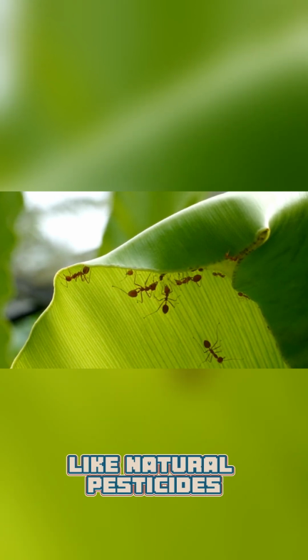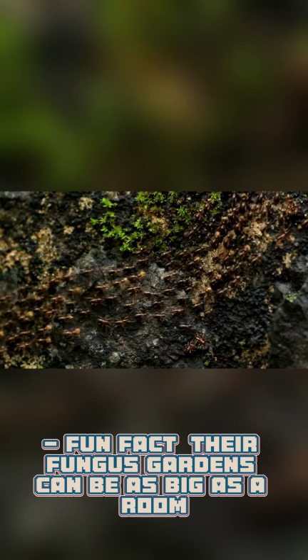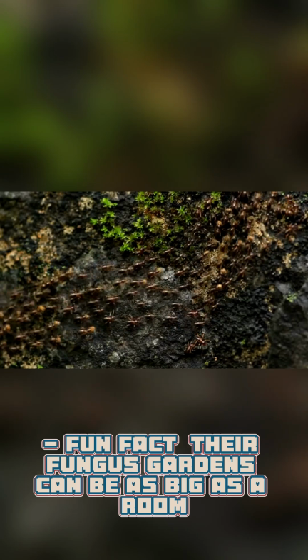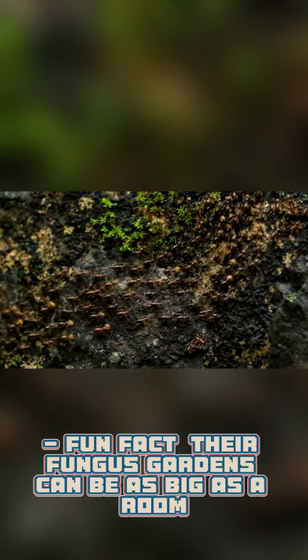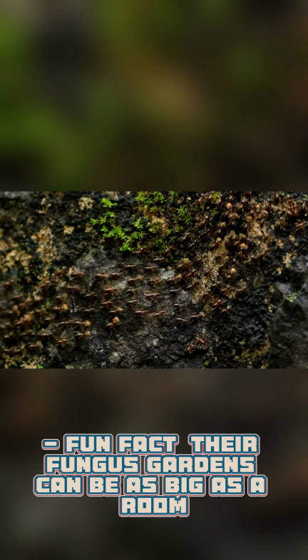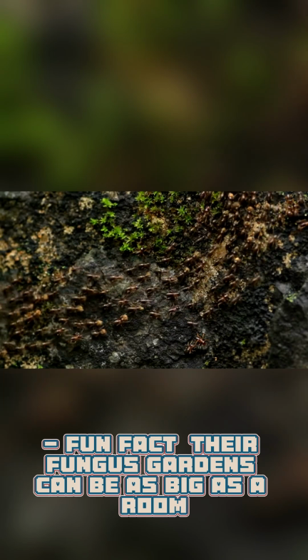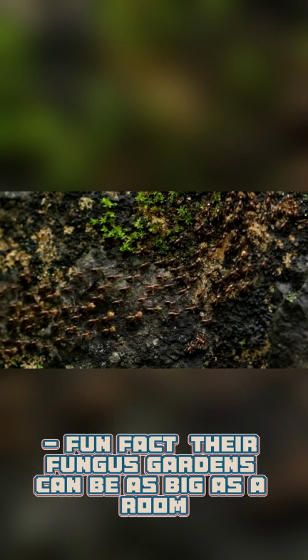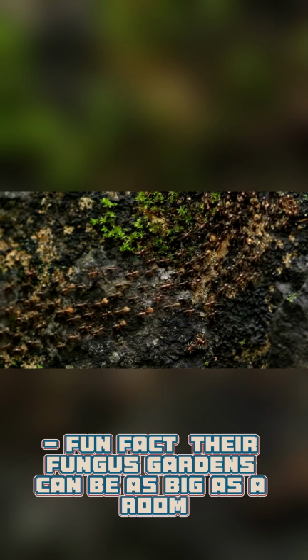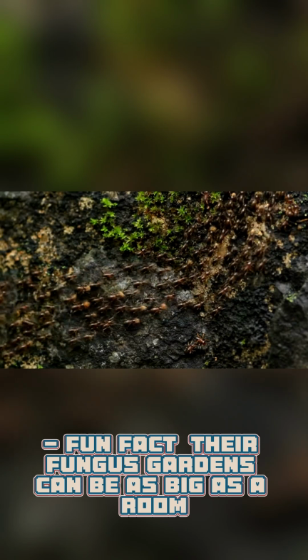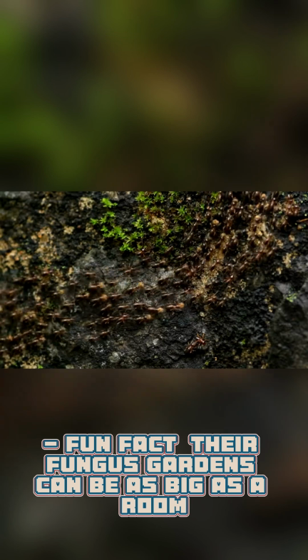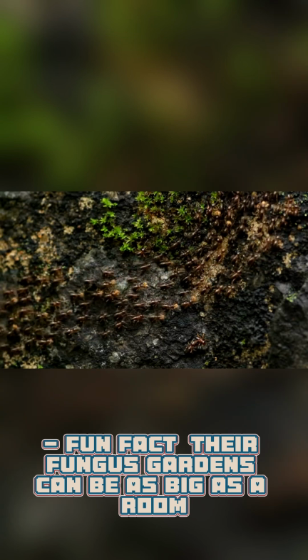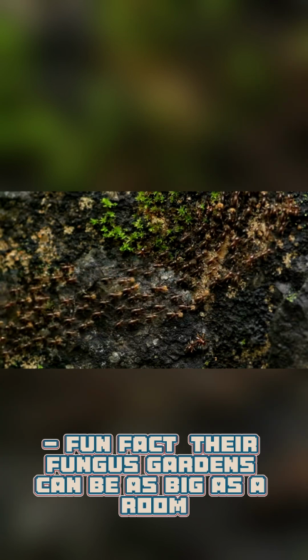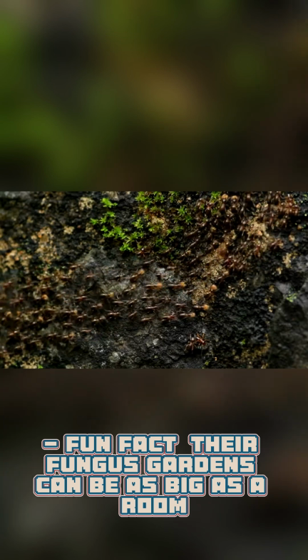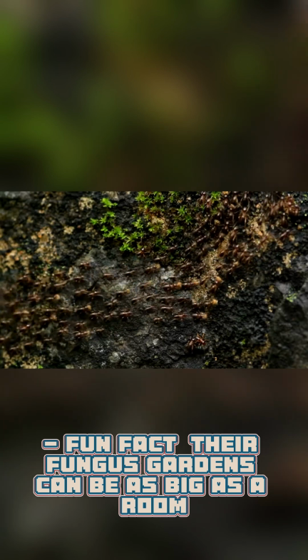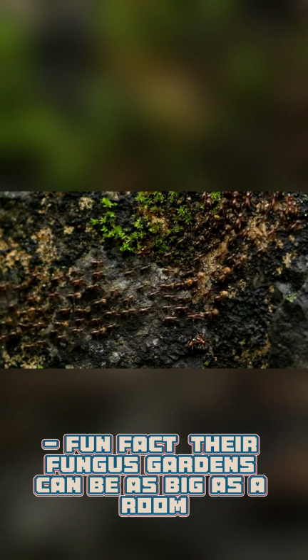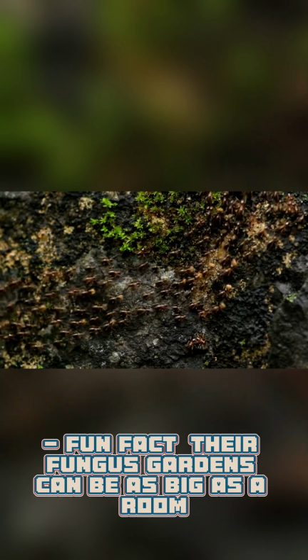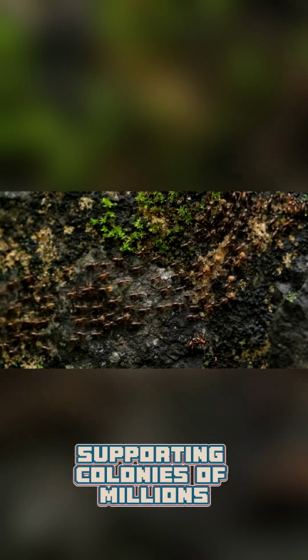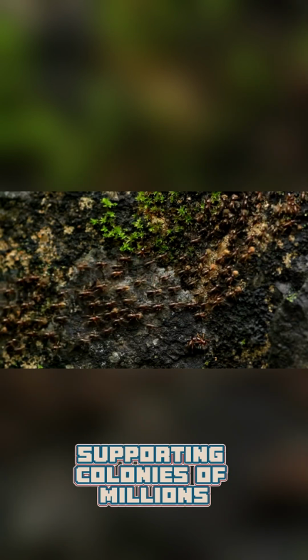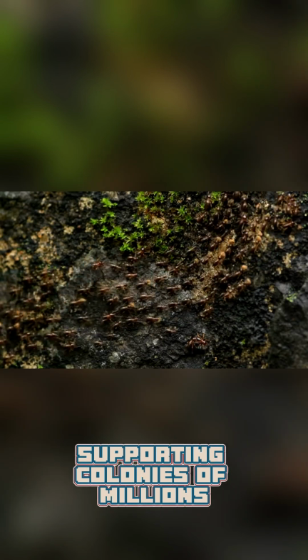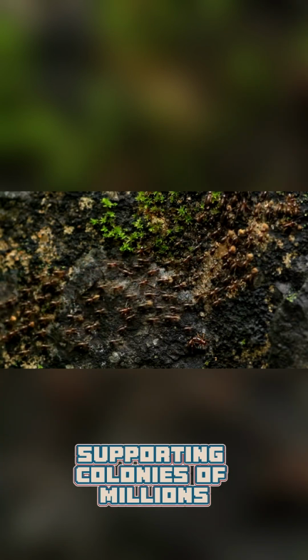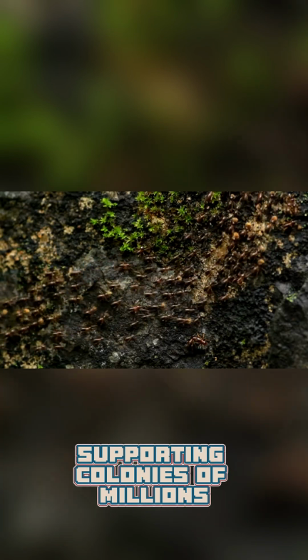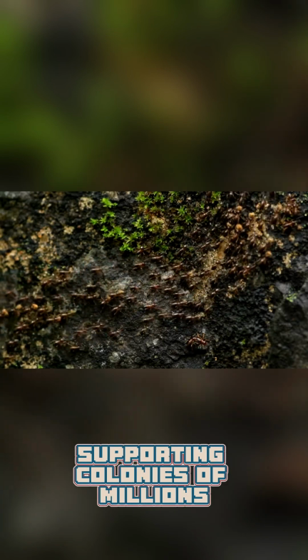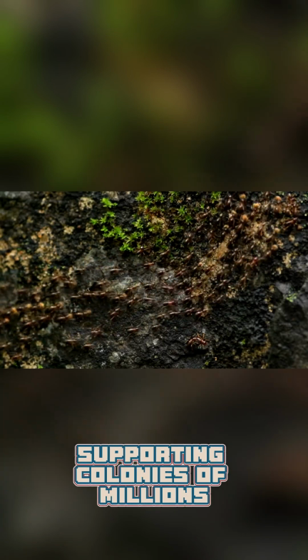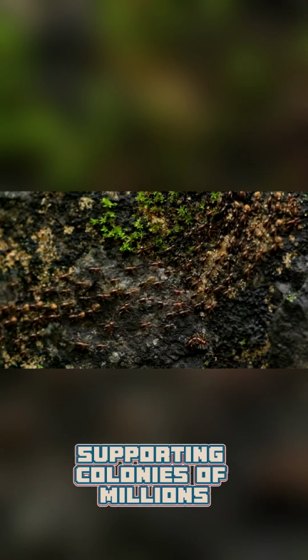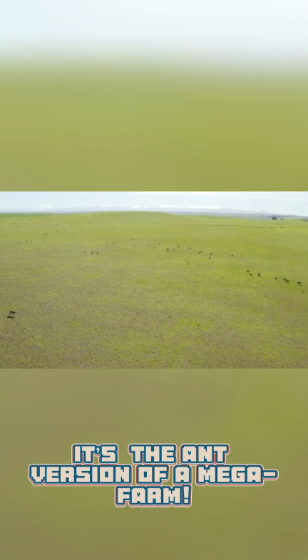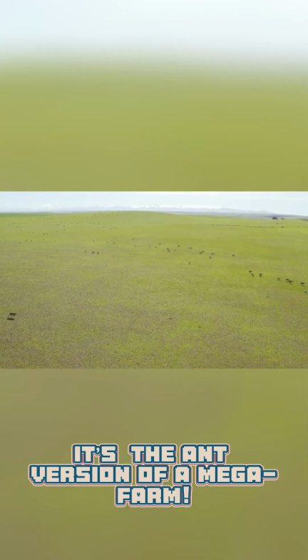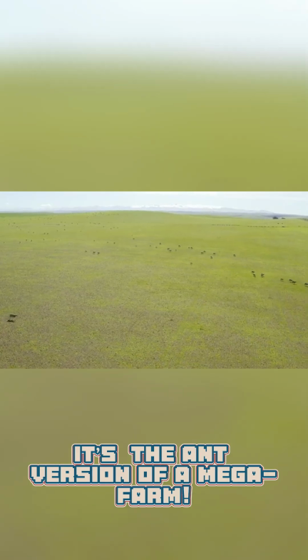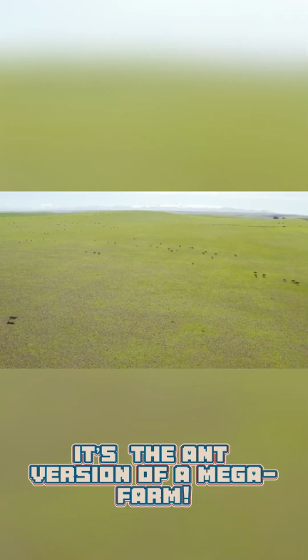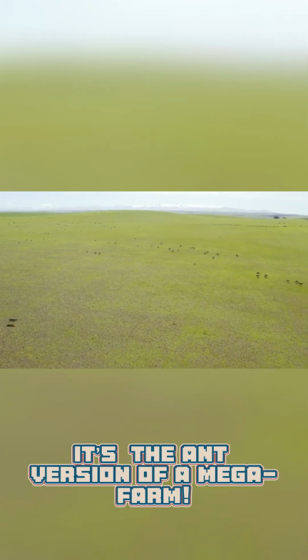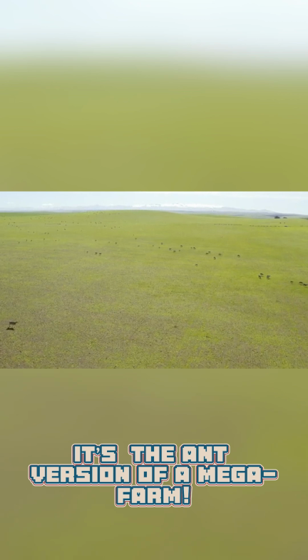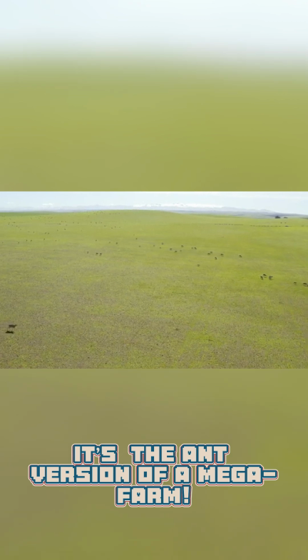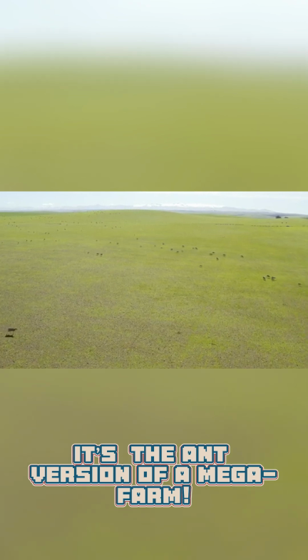Fun fact: their fungus gardens can be as big as a room, supporting colonies of millions. It's the ant version of a mega farm.